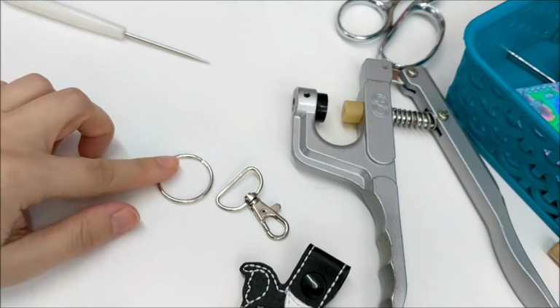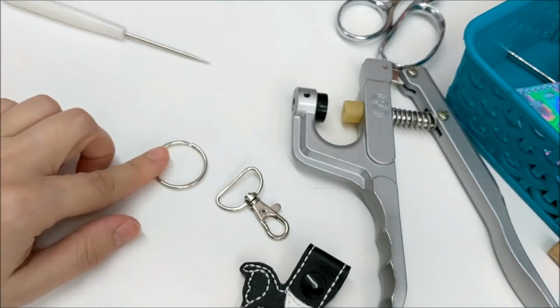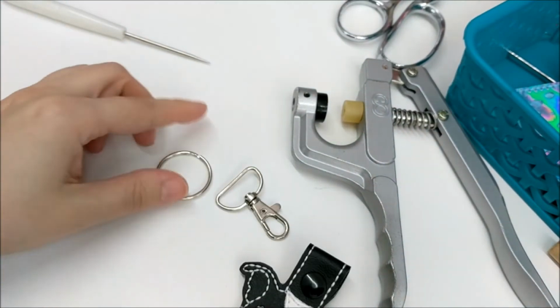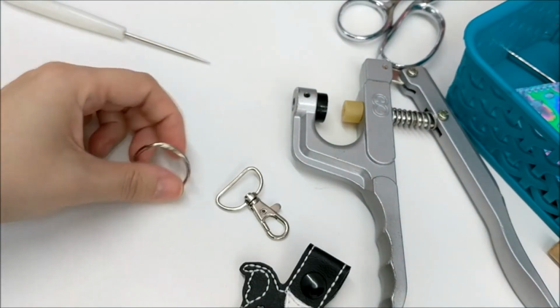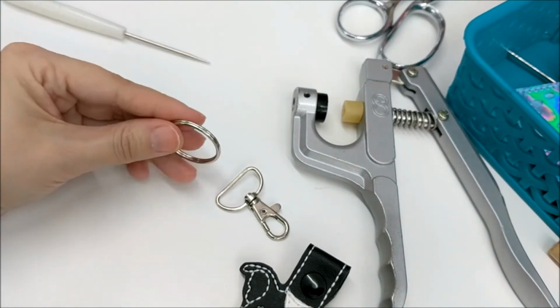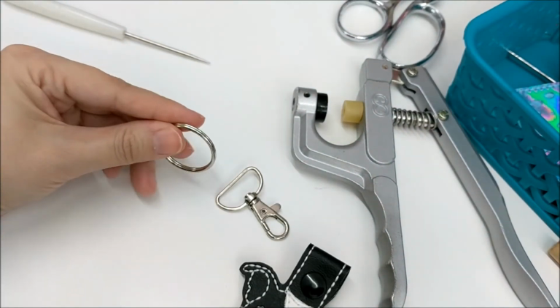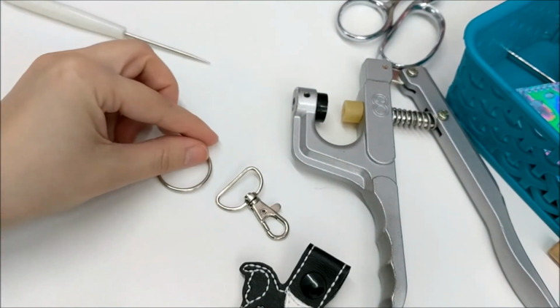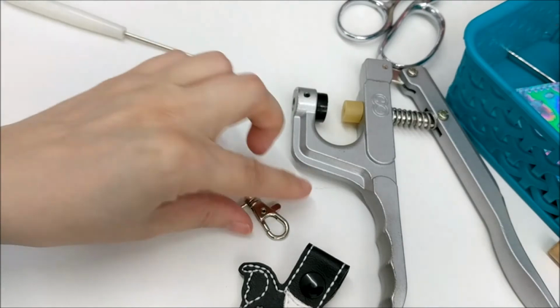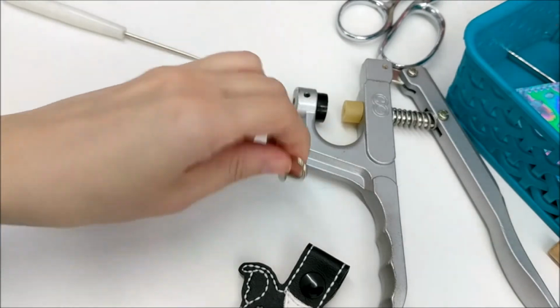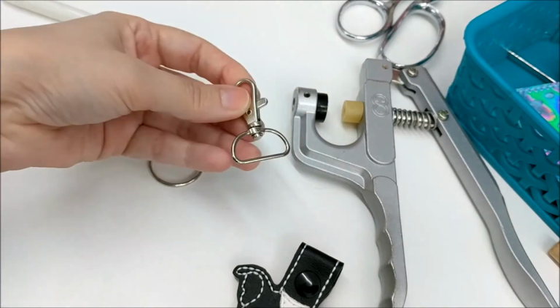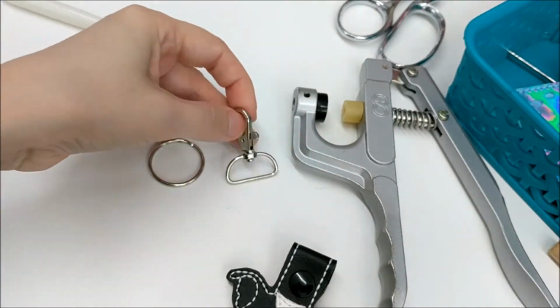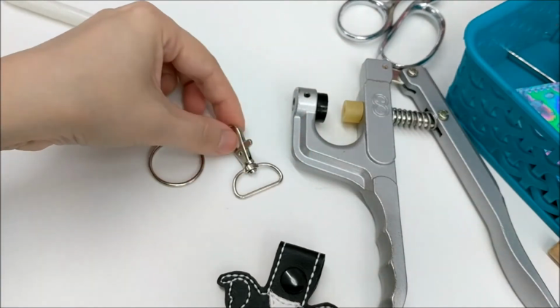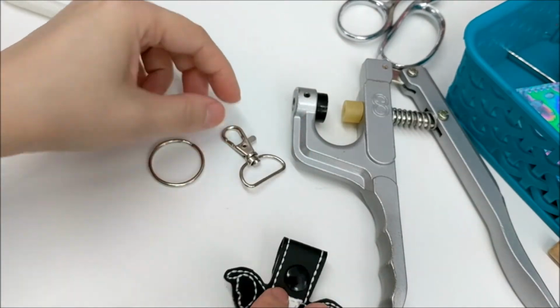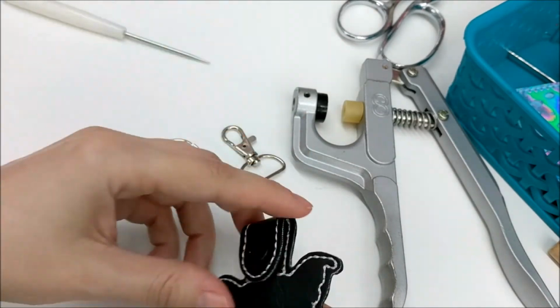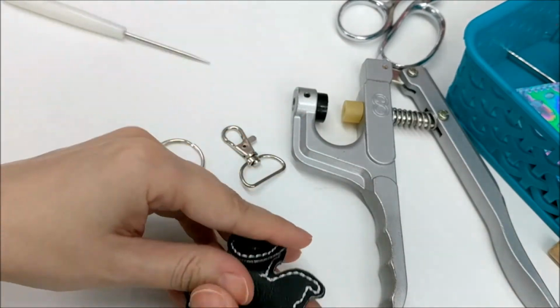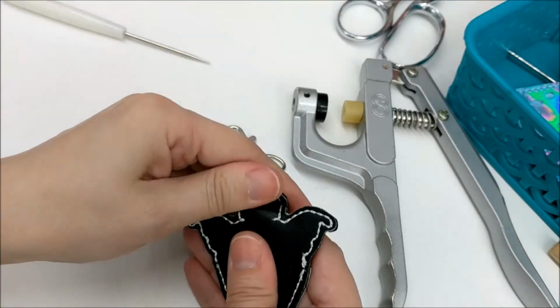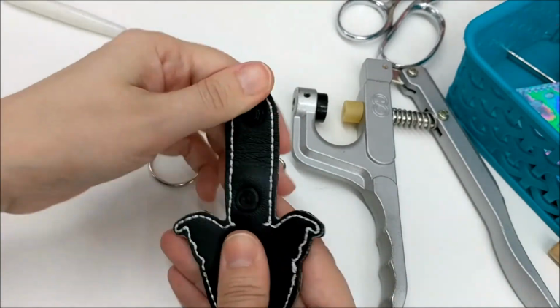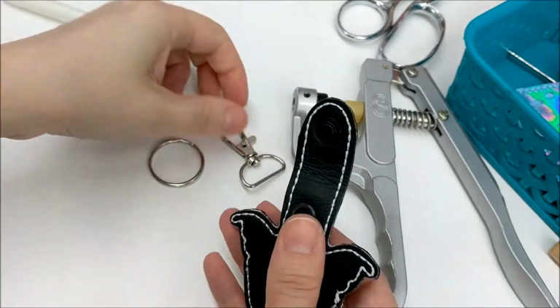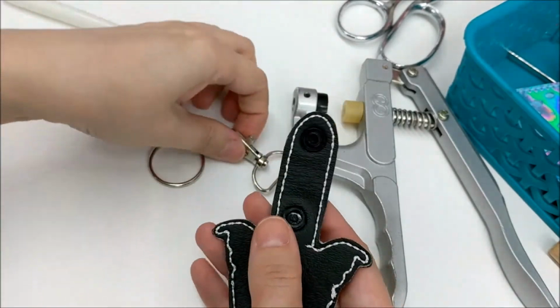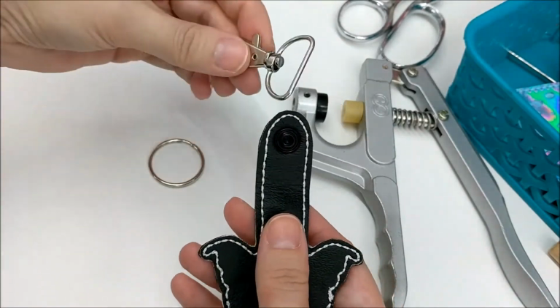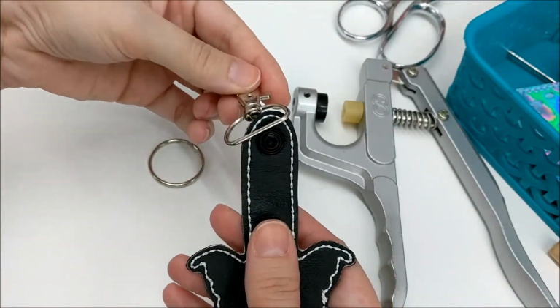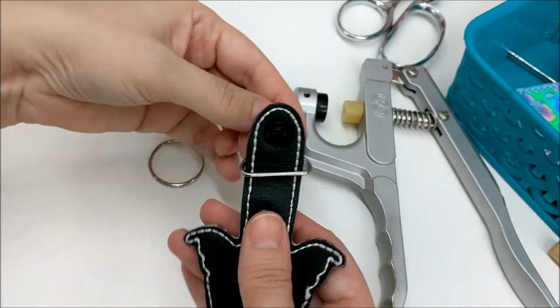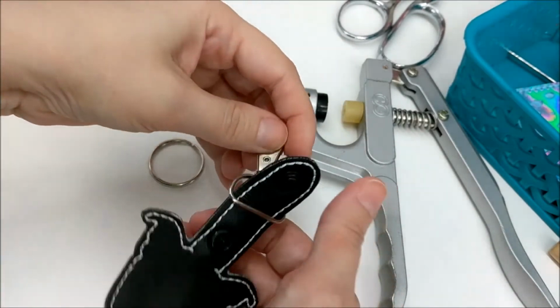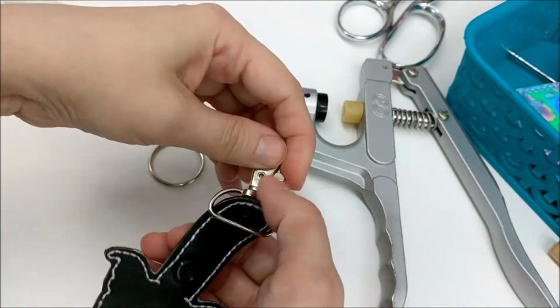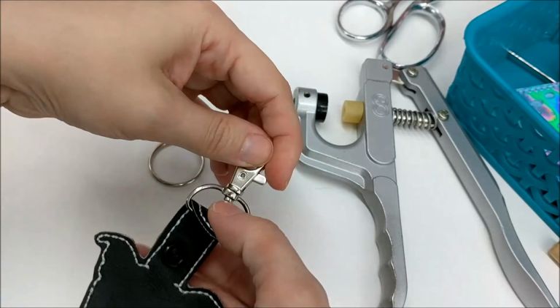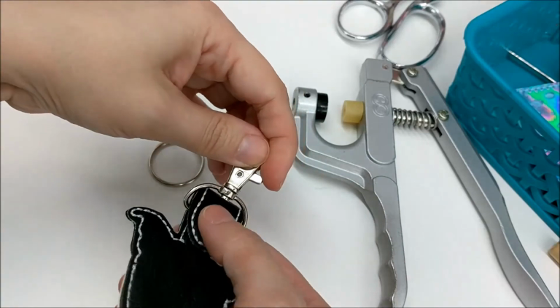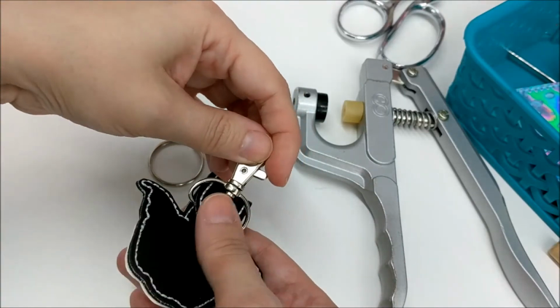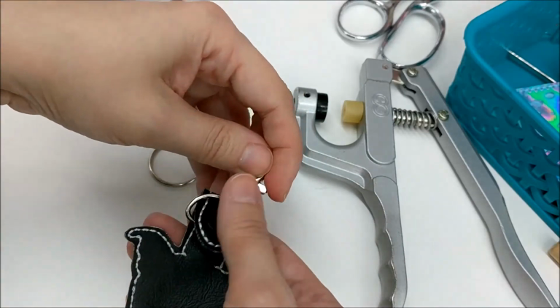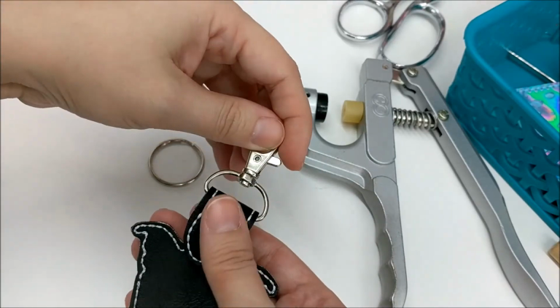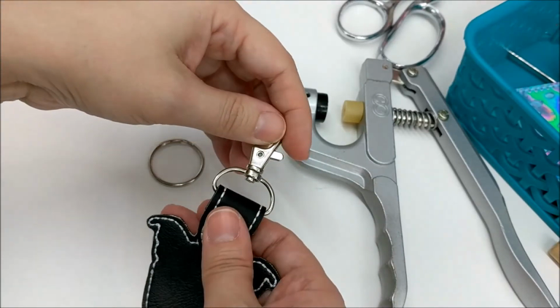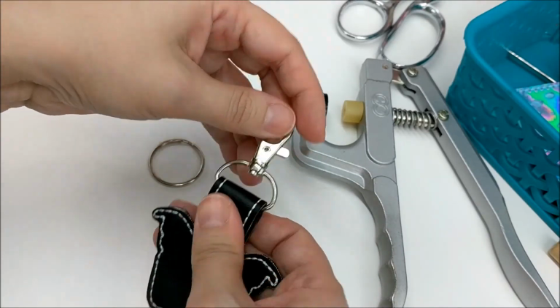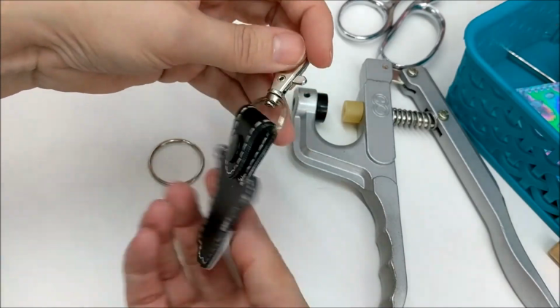Now it's time to add your hardware. I have a keyring and a swivel clip — I'm going to use this swivel clip. Just snap it on, and you're done.